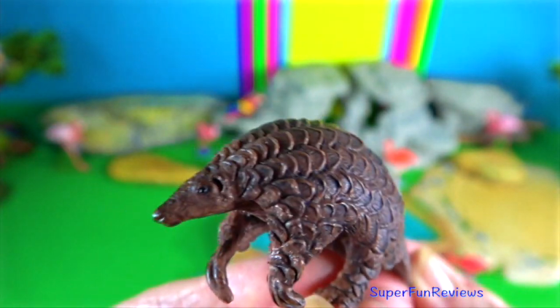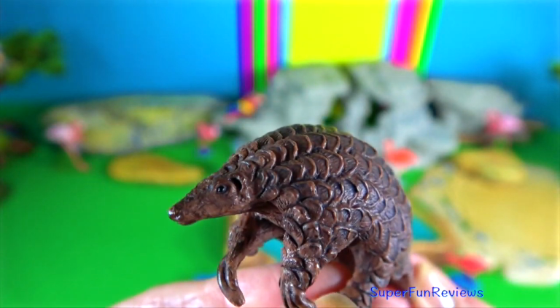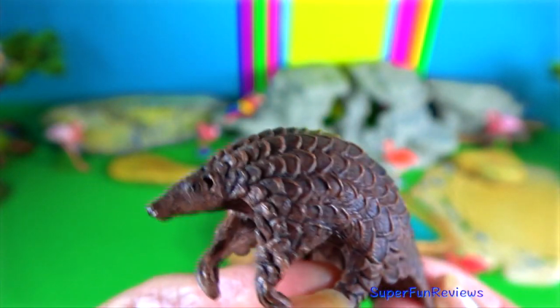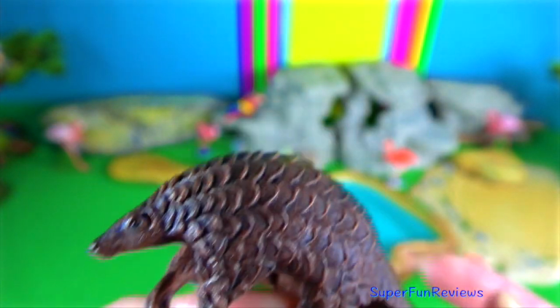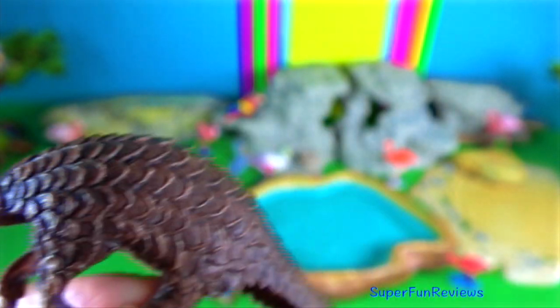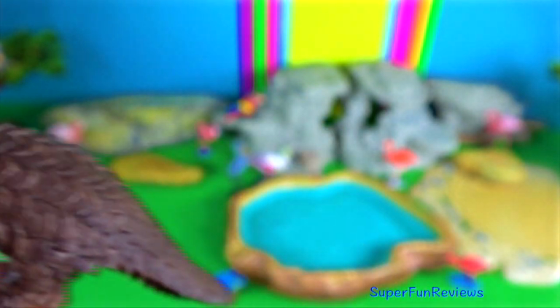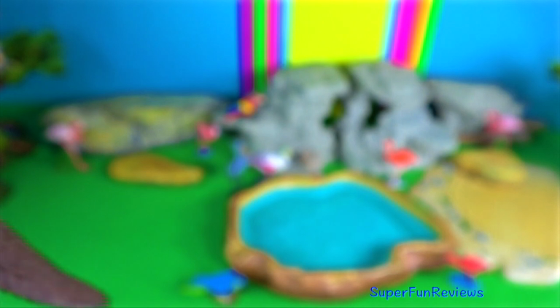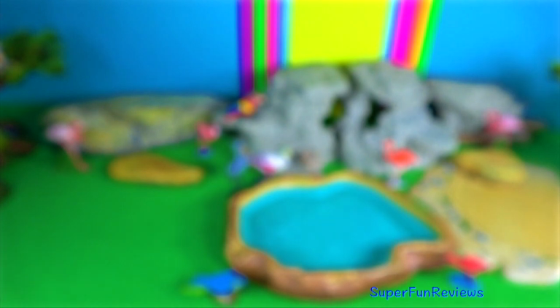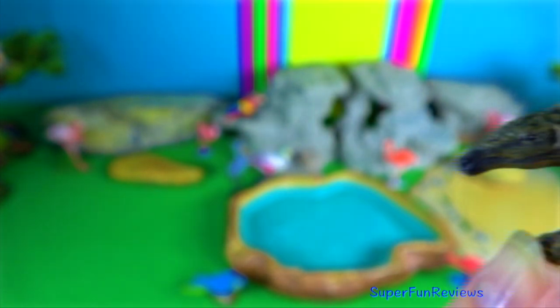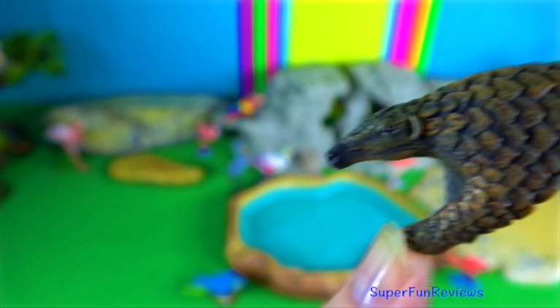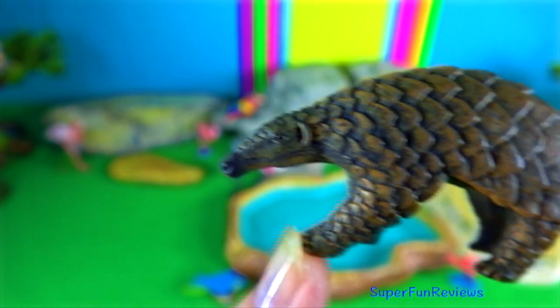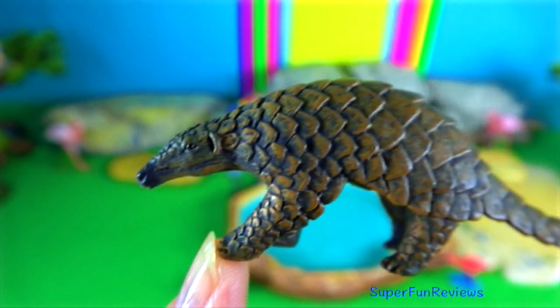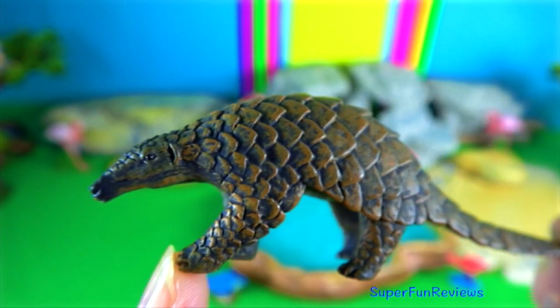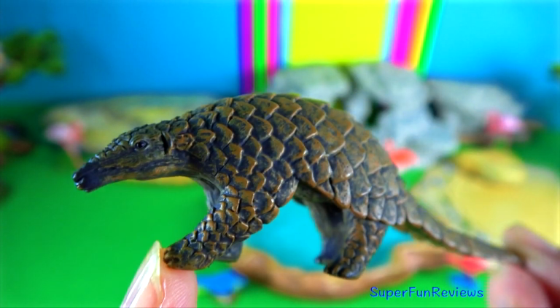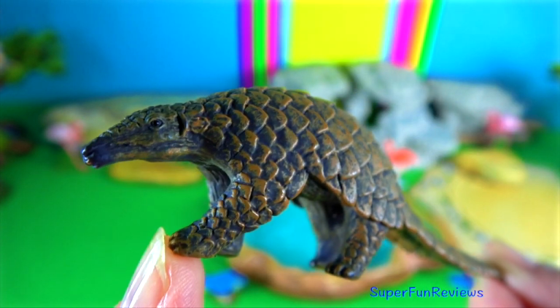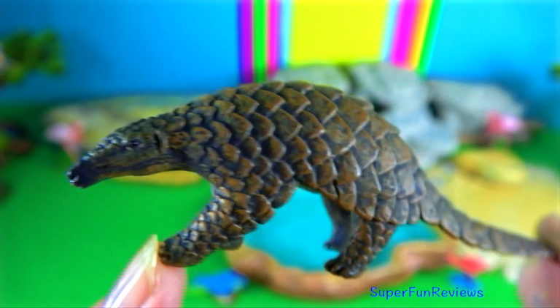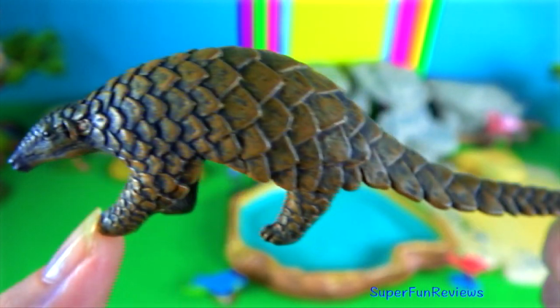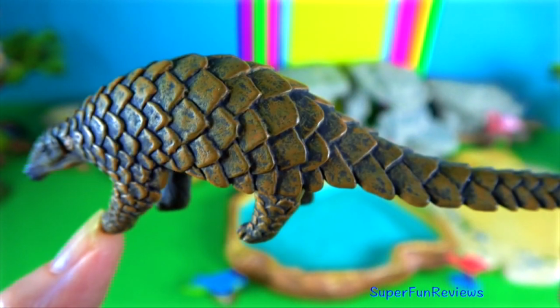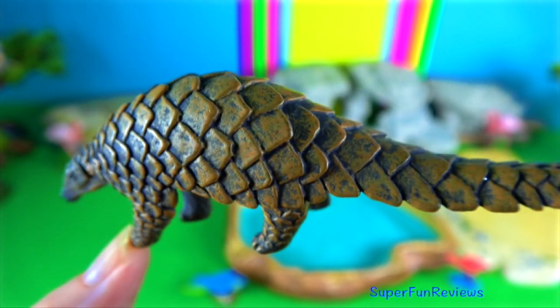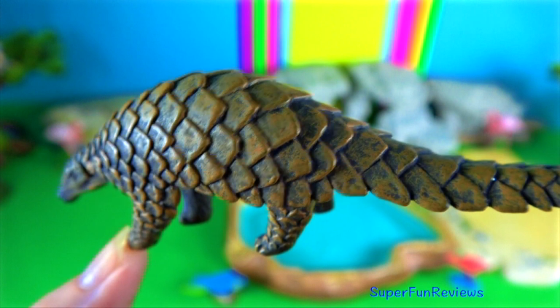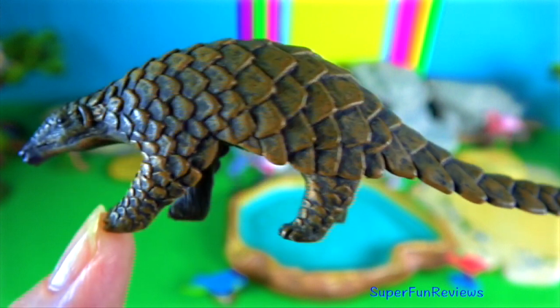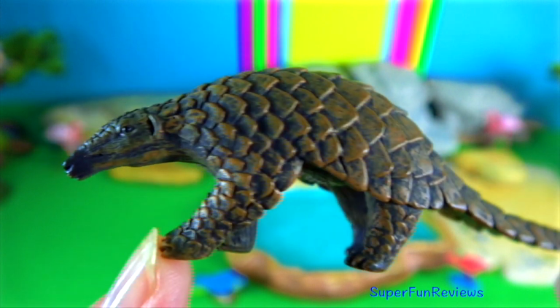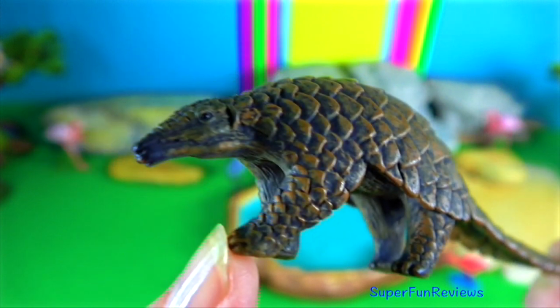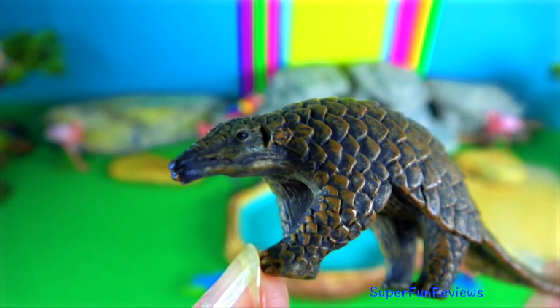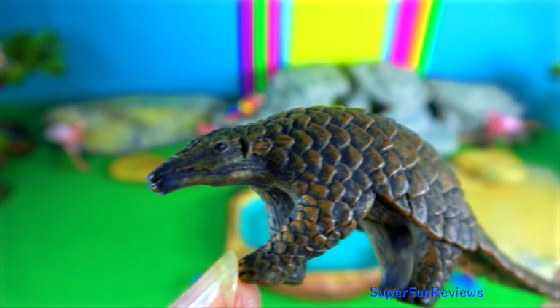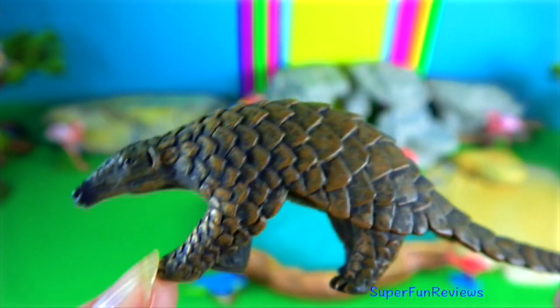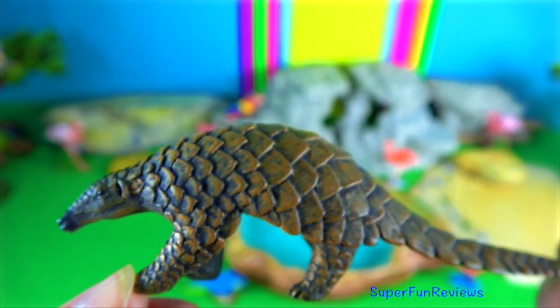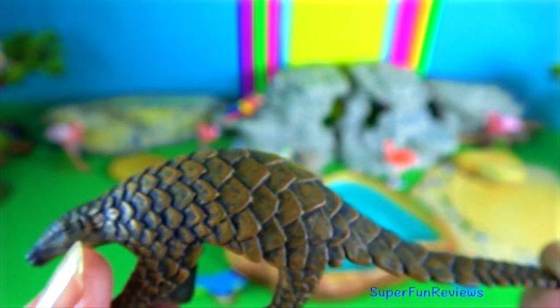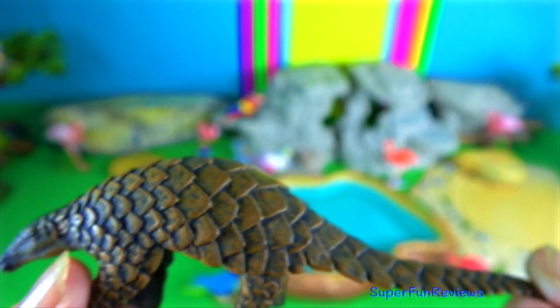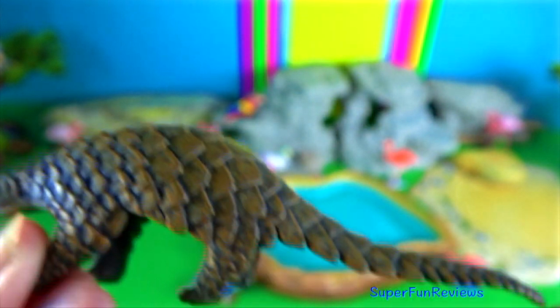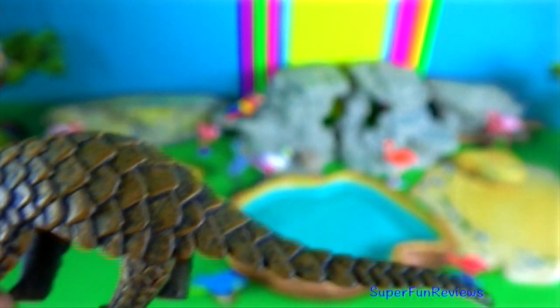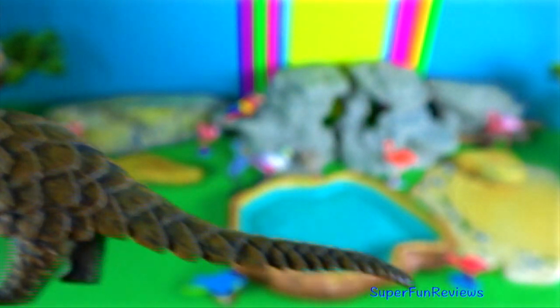Their claws are large, sharp and recurved. They are also able to spray a foul-smelling liquid from their anal glands.